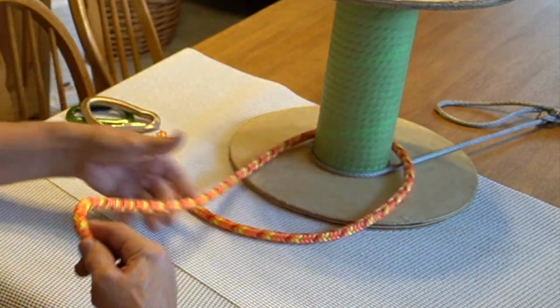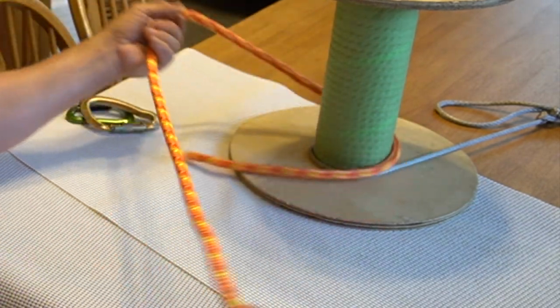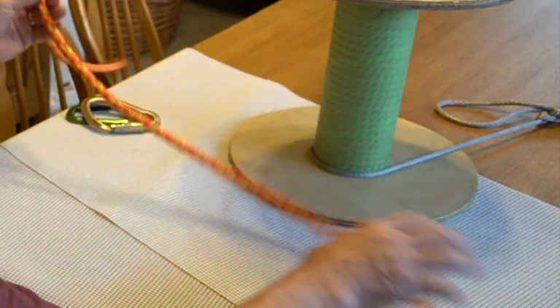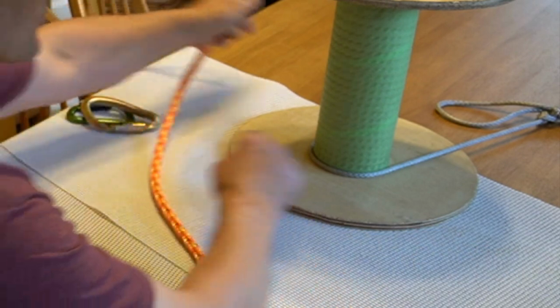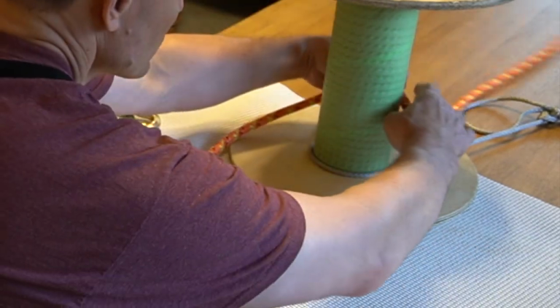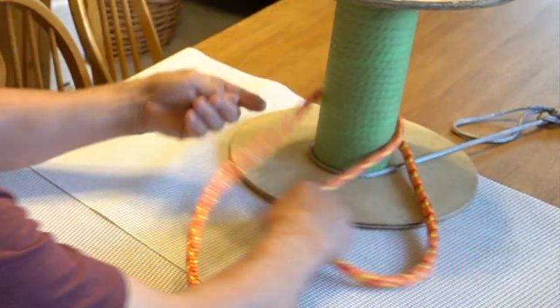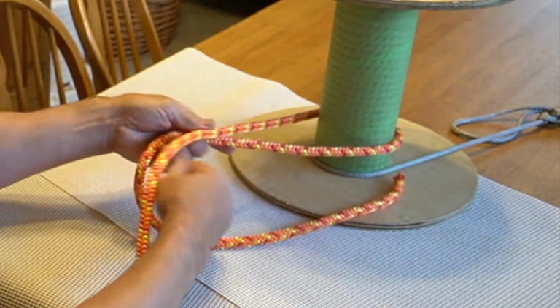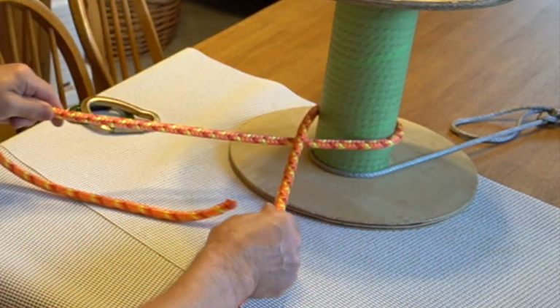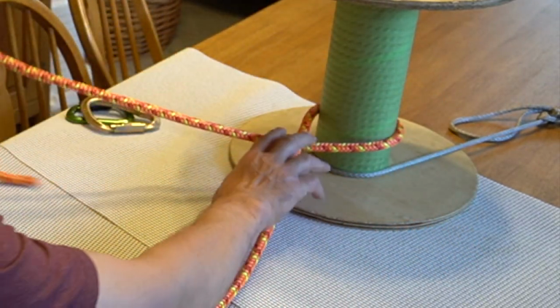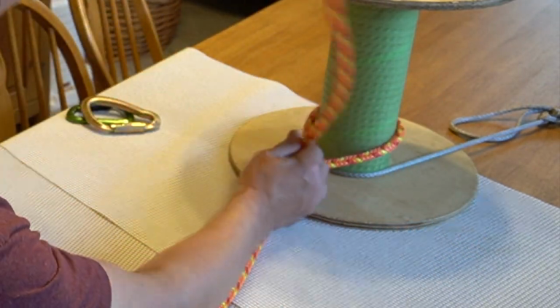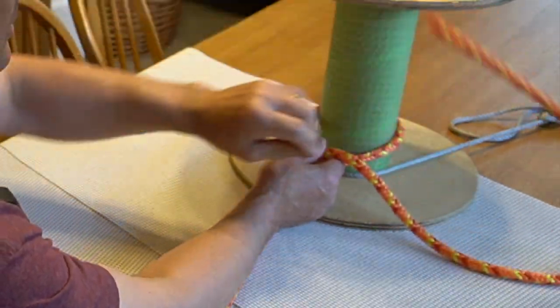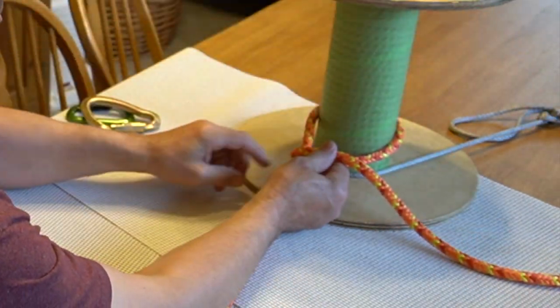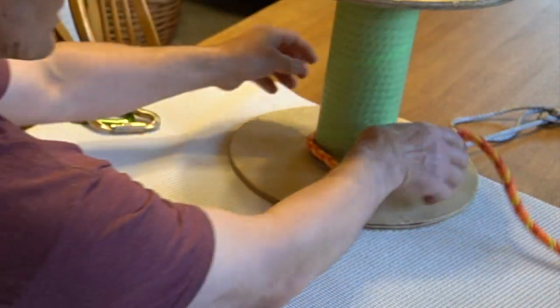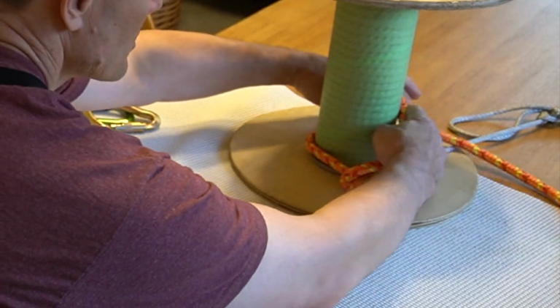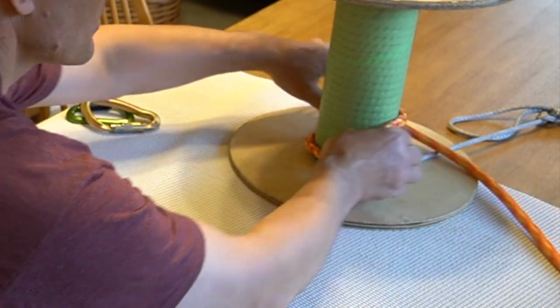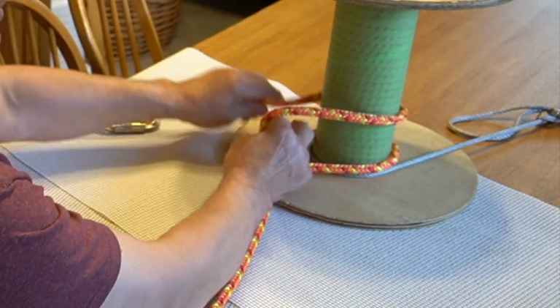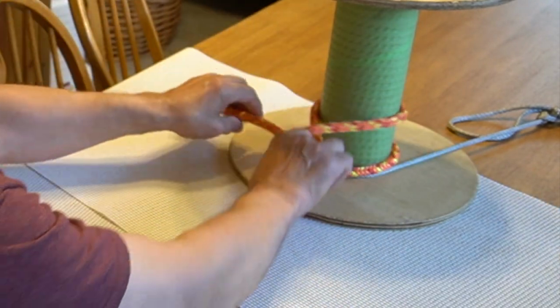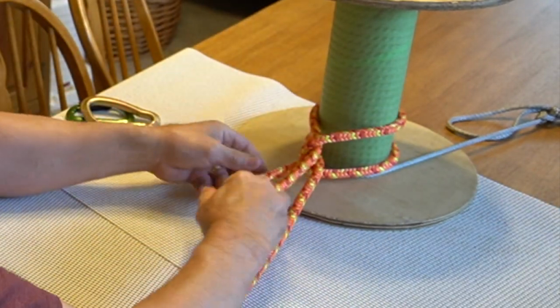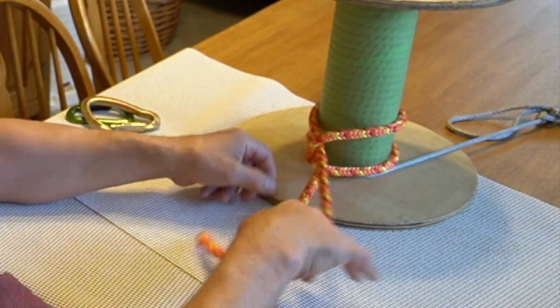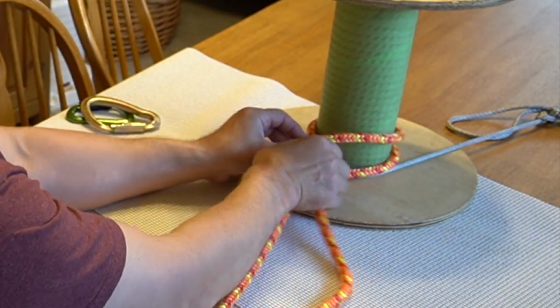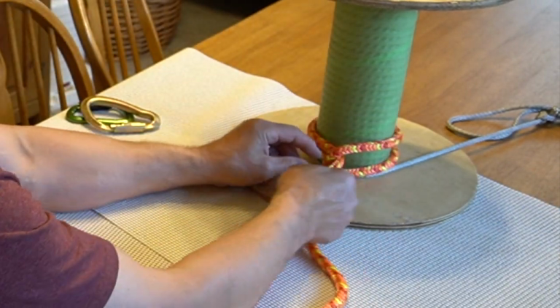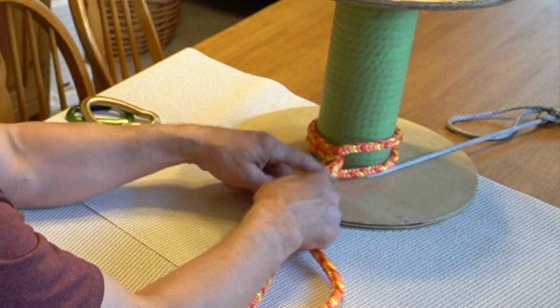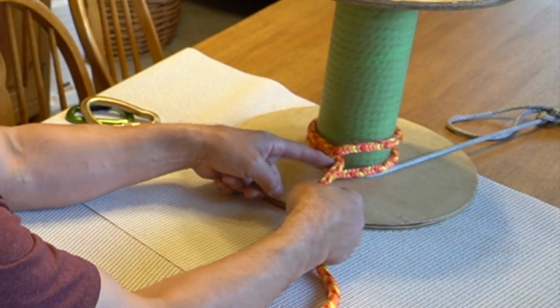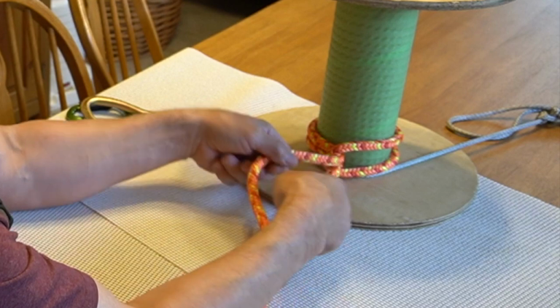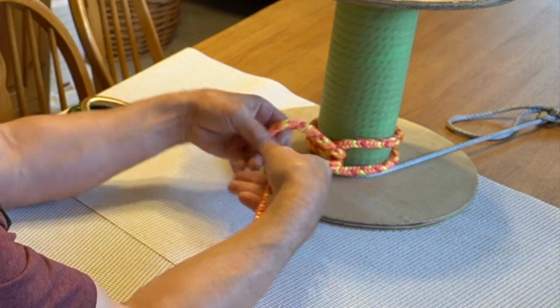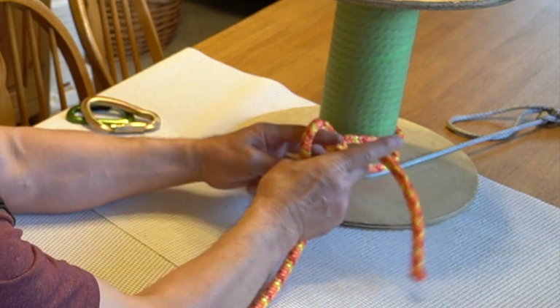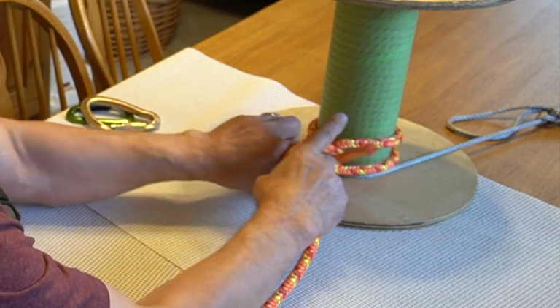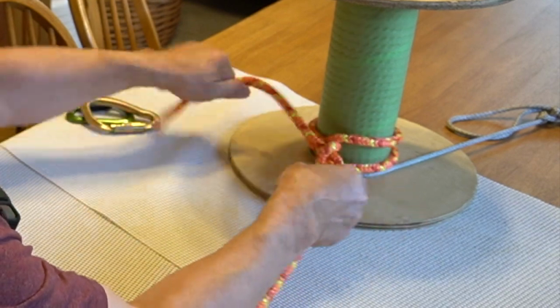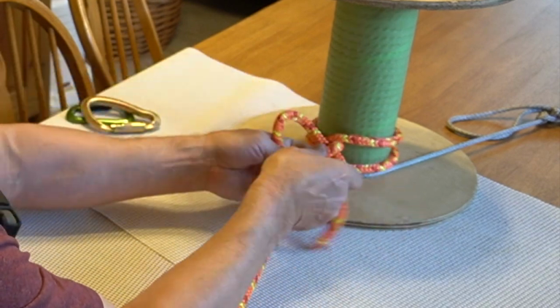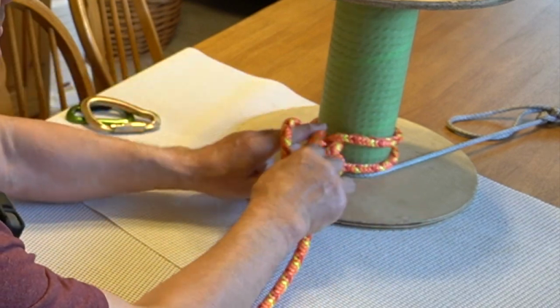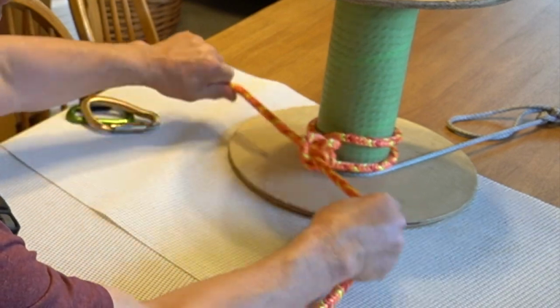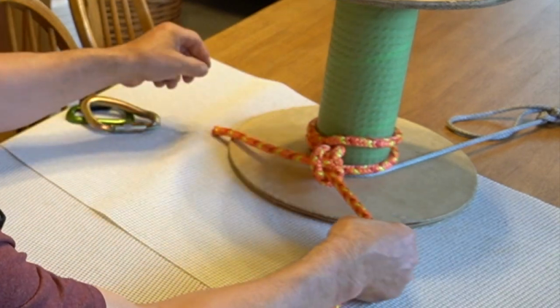So that's a cow hitch. It goes around, comes under, changes direction, goes back through. Both lines are coming out the same direction. Tie a couple of half hitches for good measure.